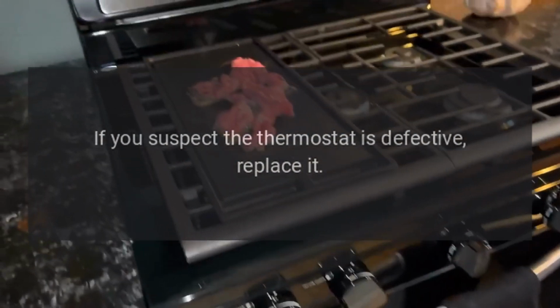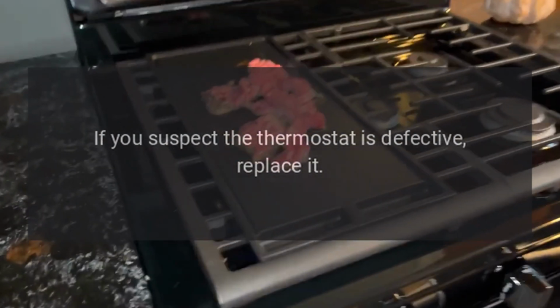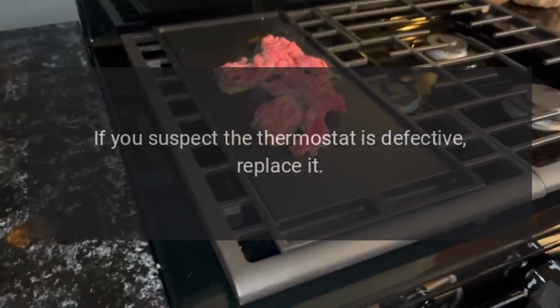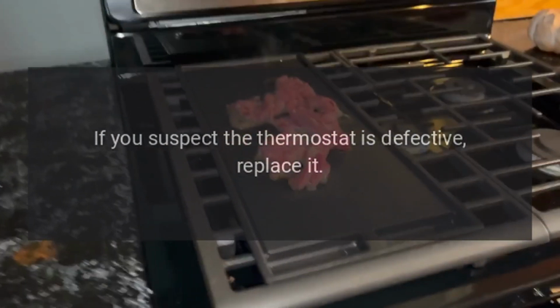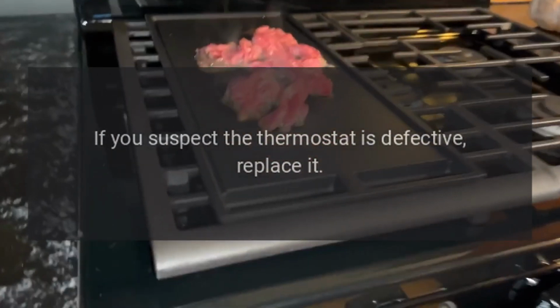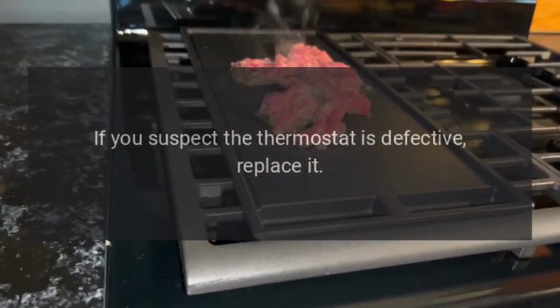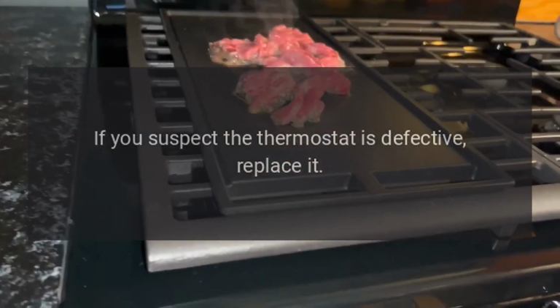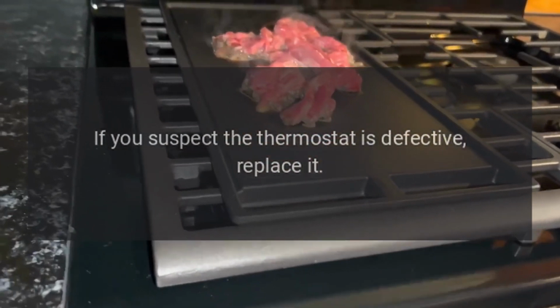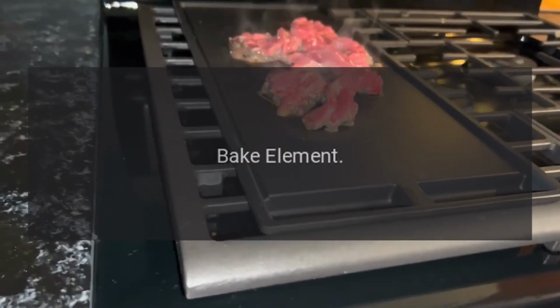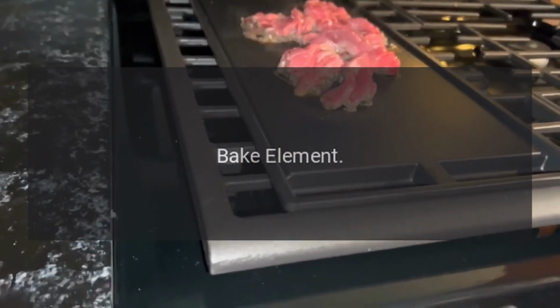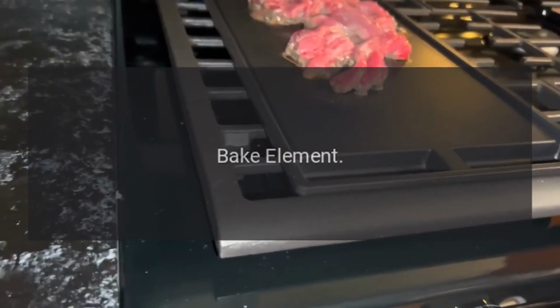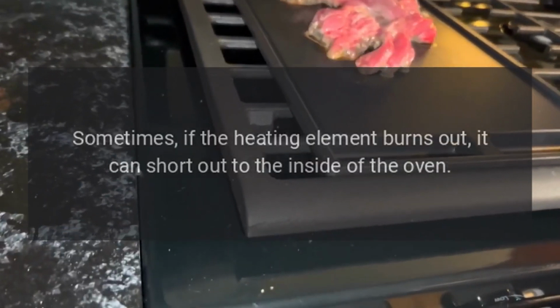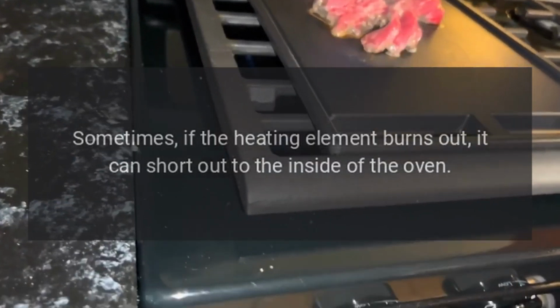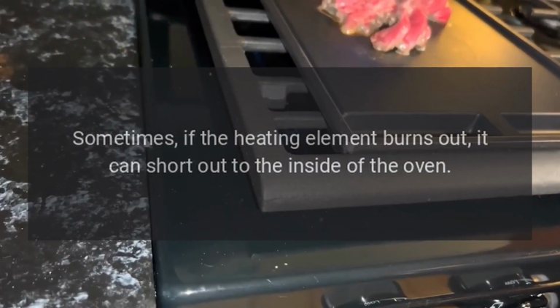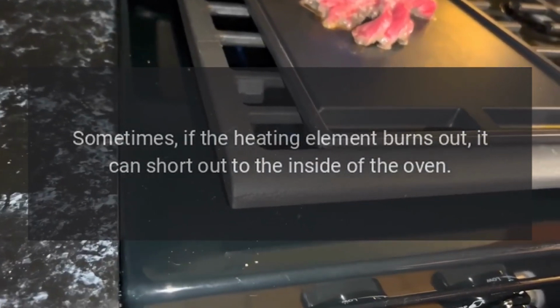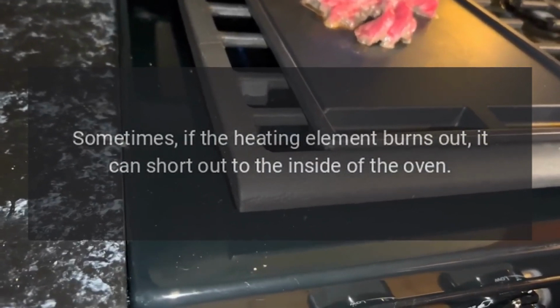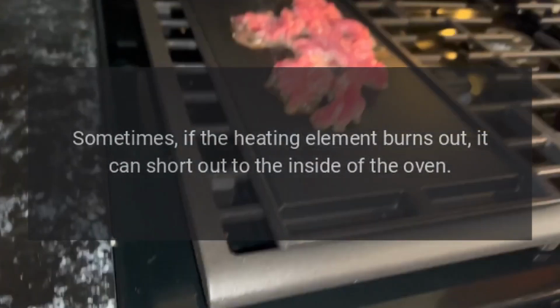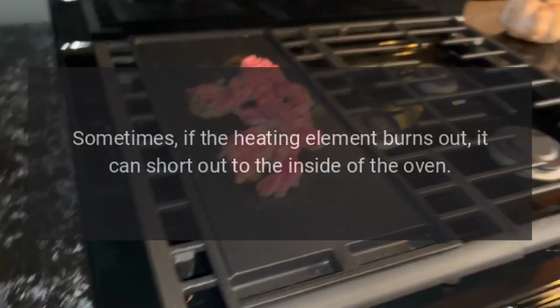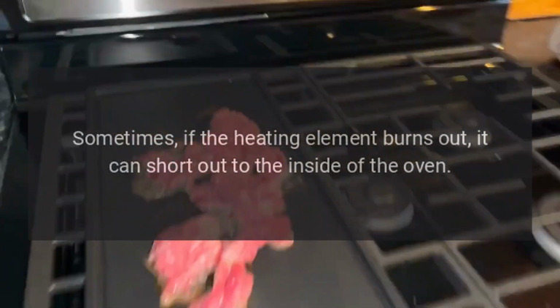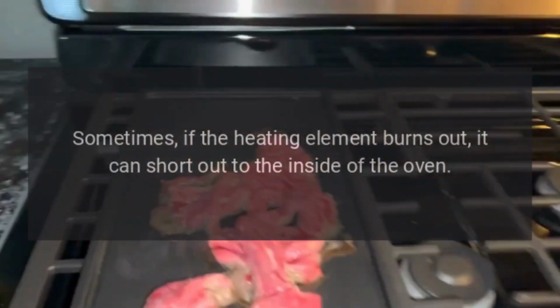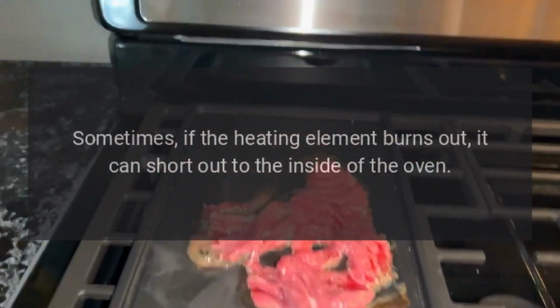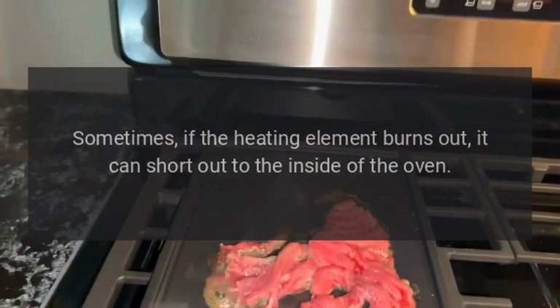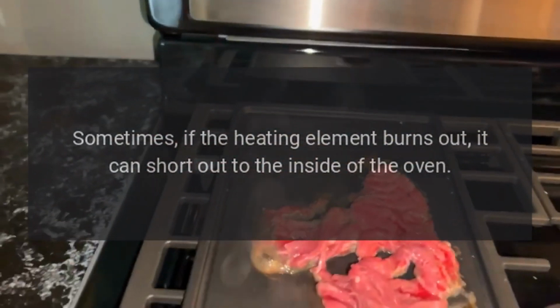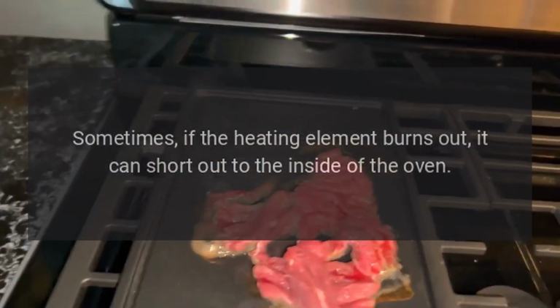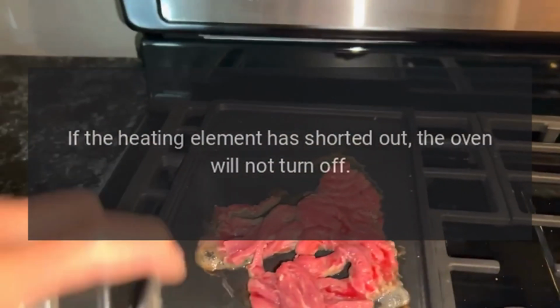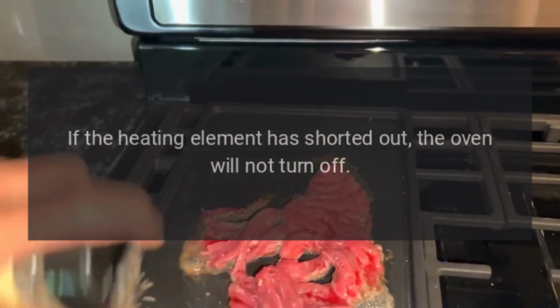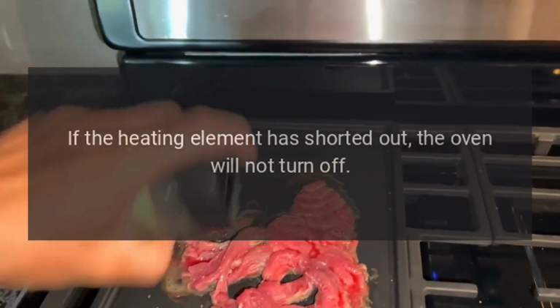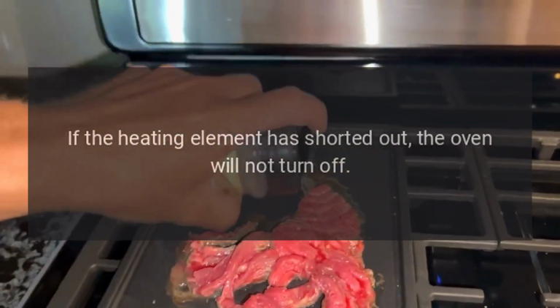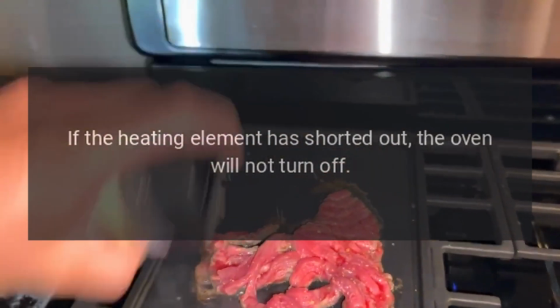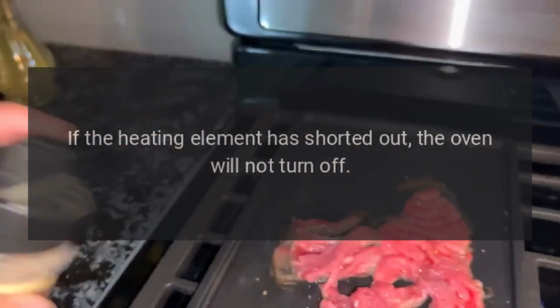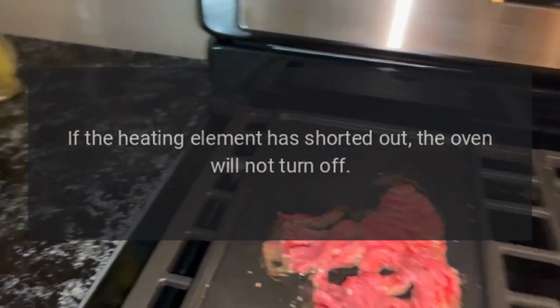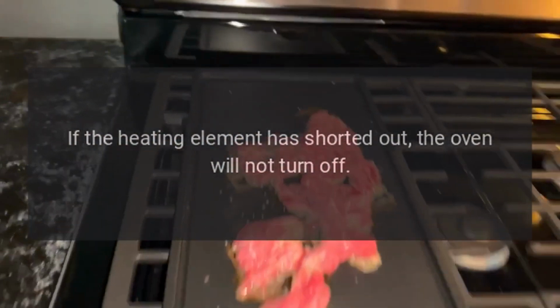Sometimes if the heating element burns out, it can short out to the inside of the oven. If the heating element has shorted out, the oven will not turn off.